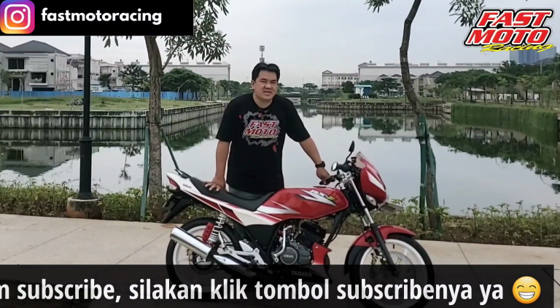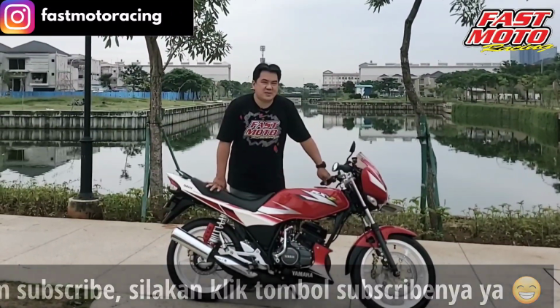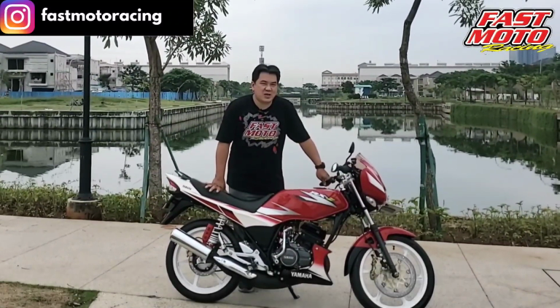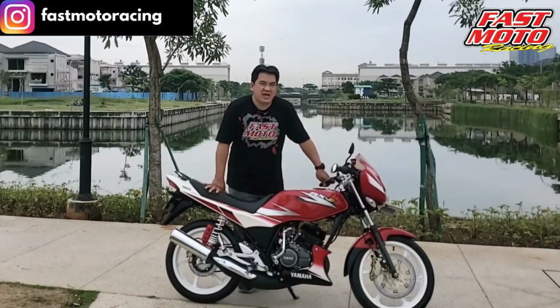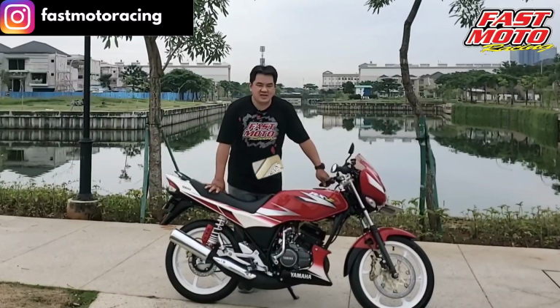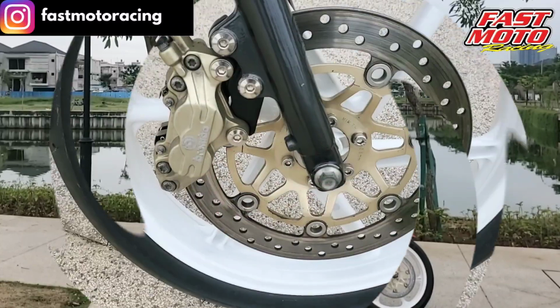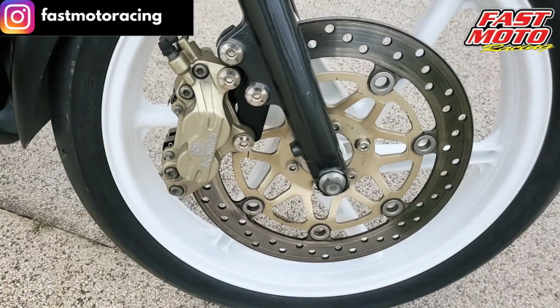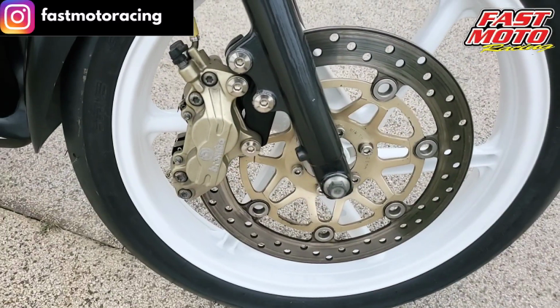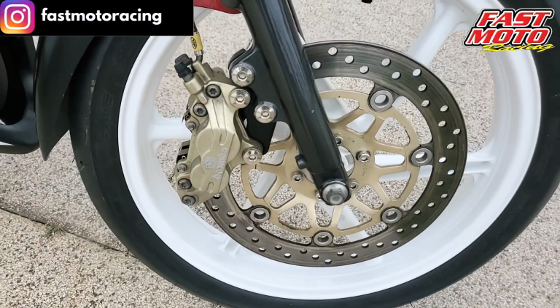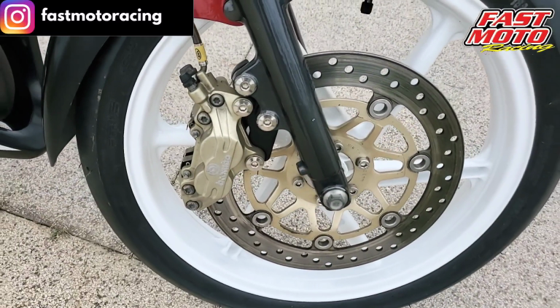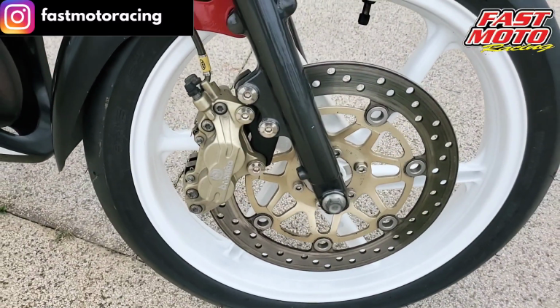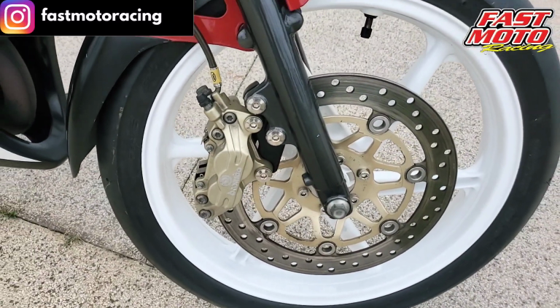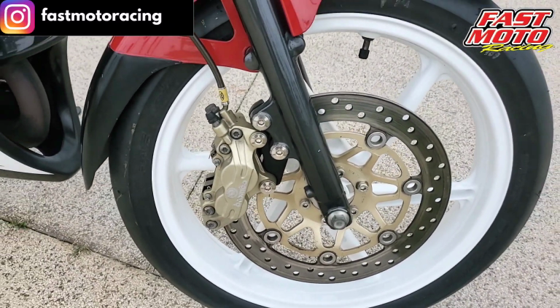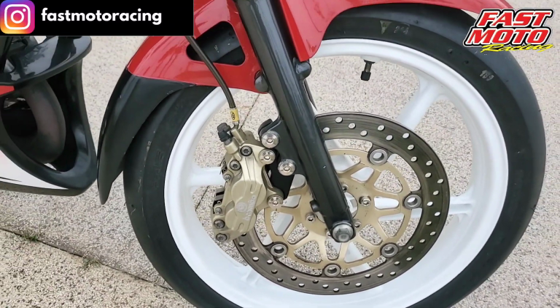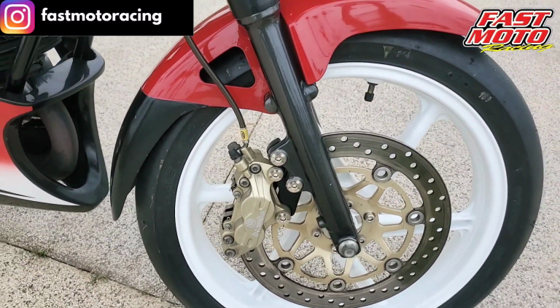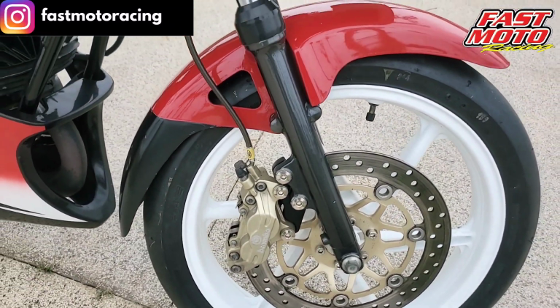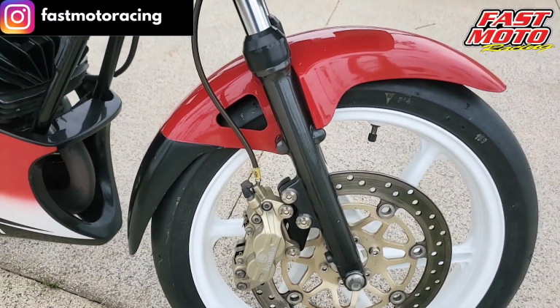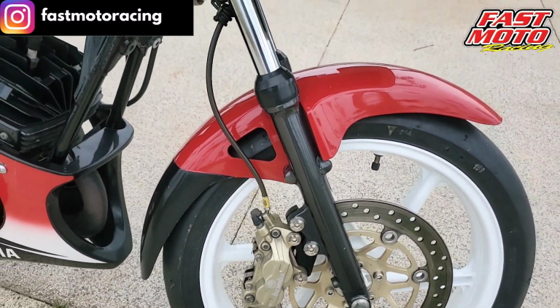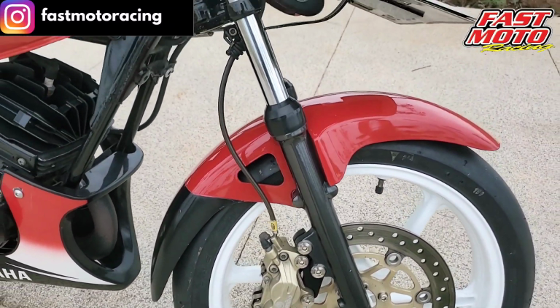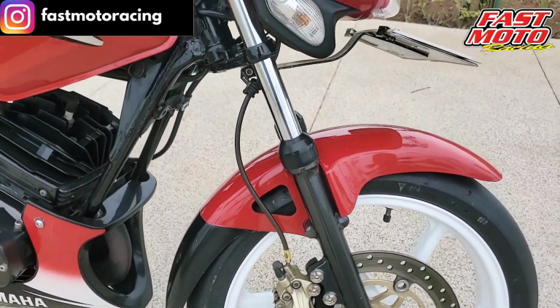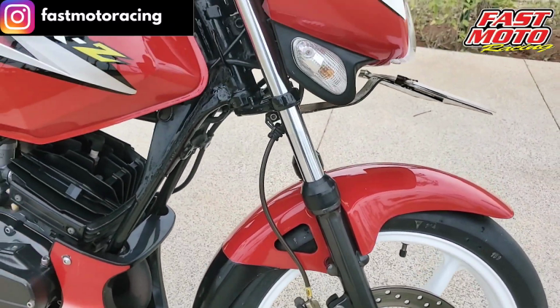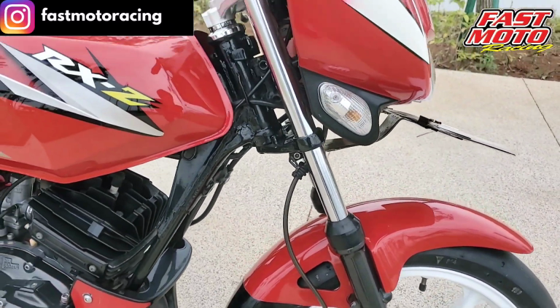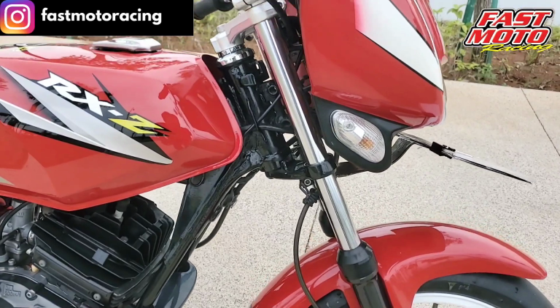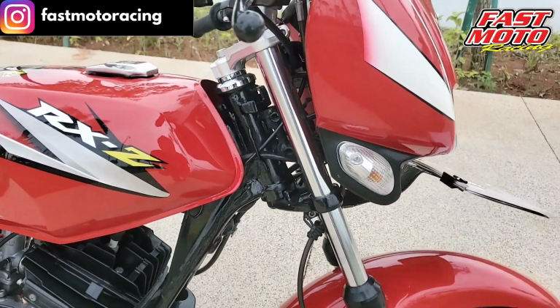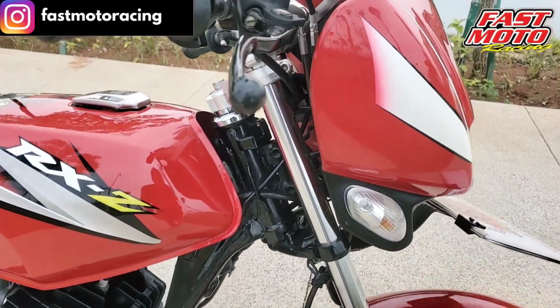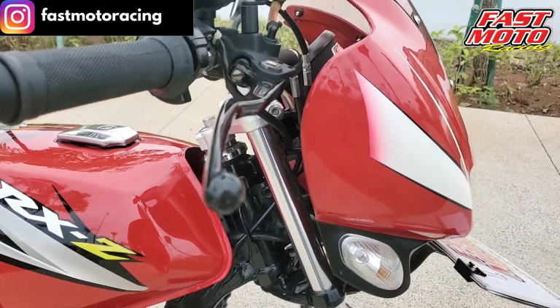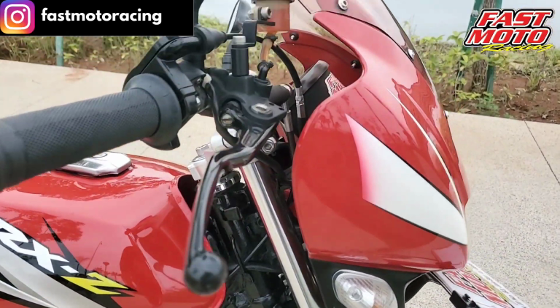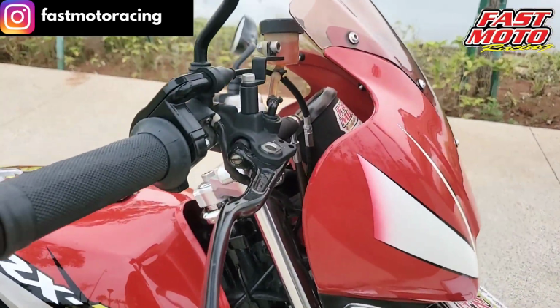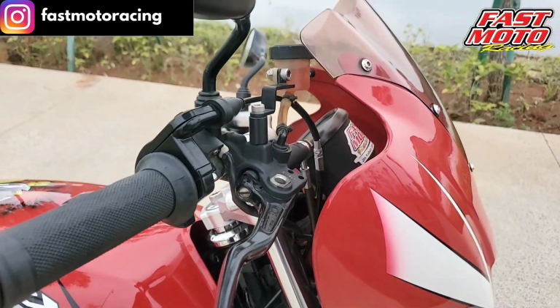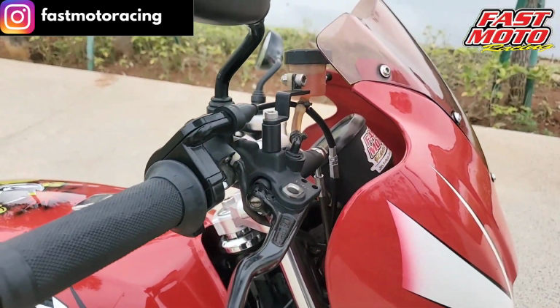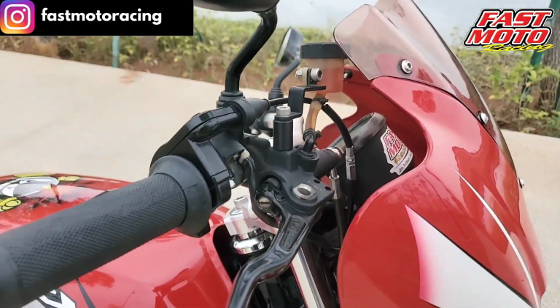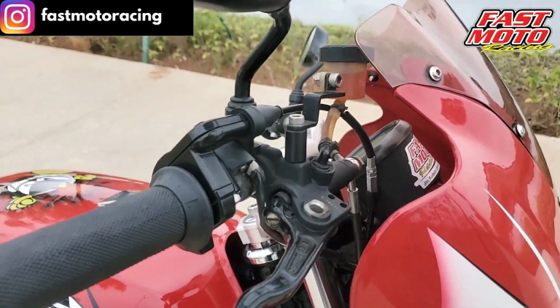We used a Brembo 4-piston 2-pin caliper, and the master cylinder is also a Brembo type Axial Classic.